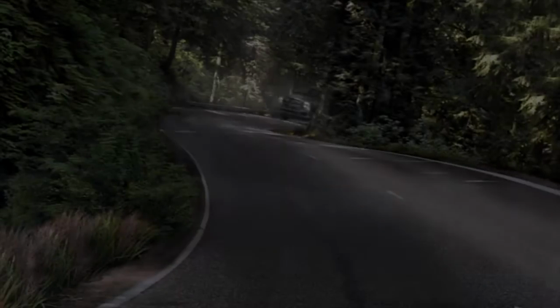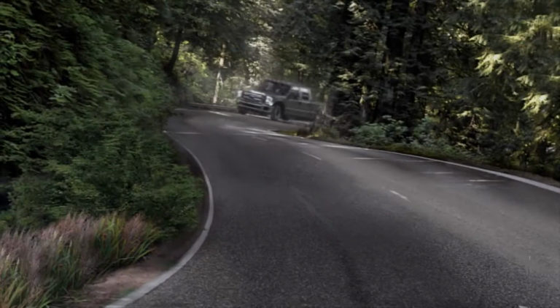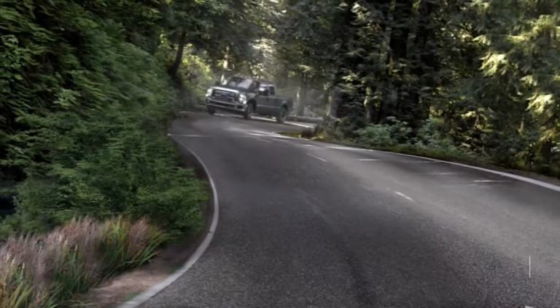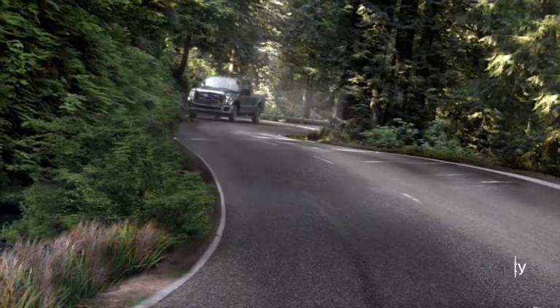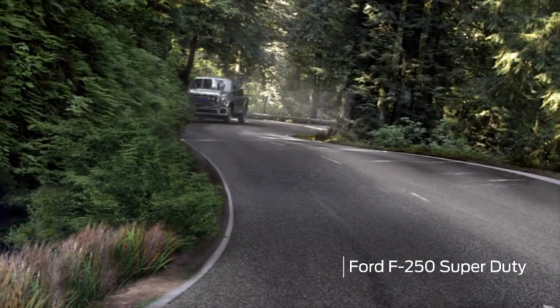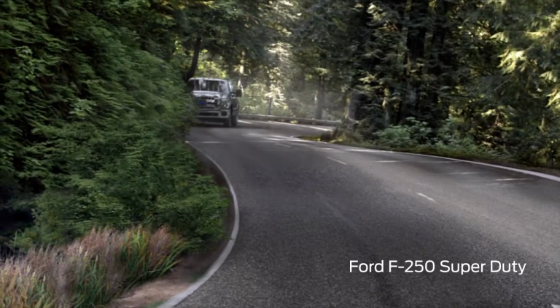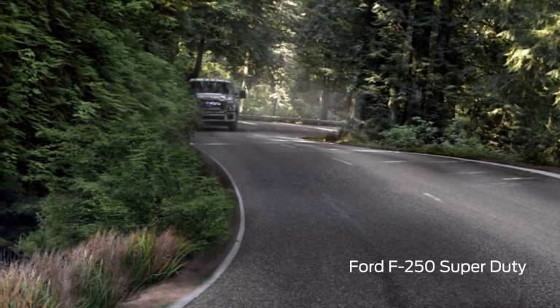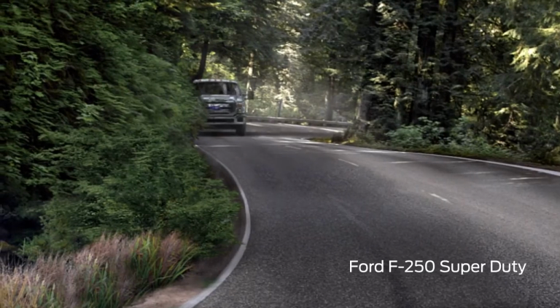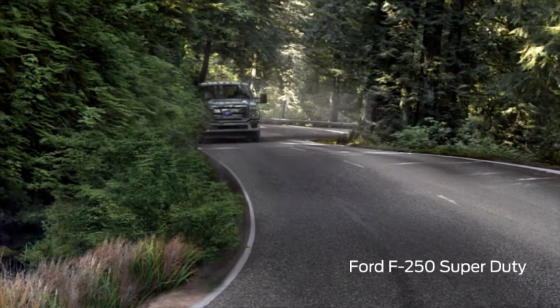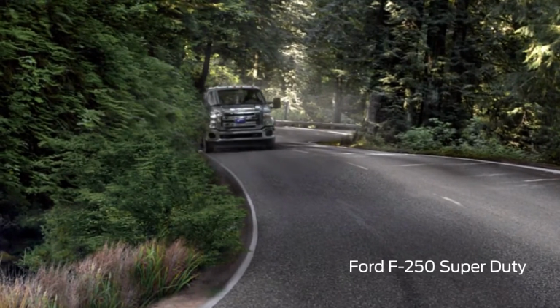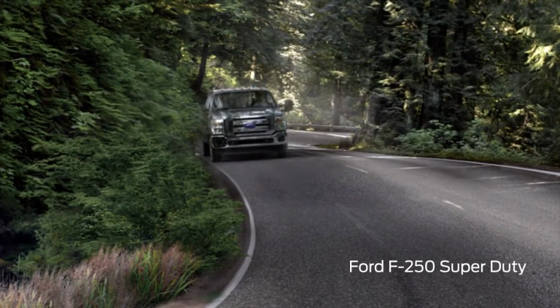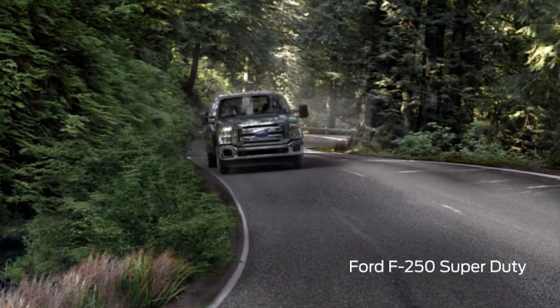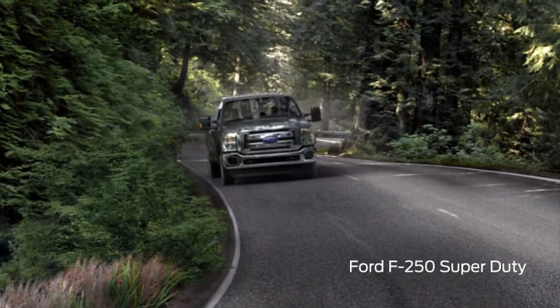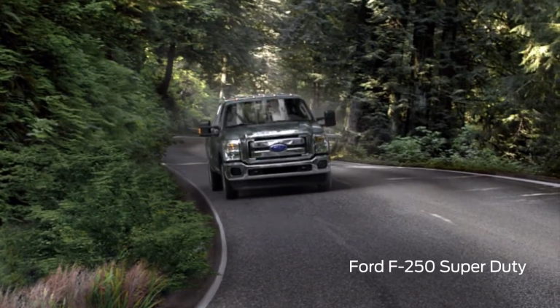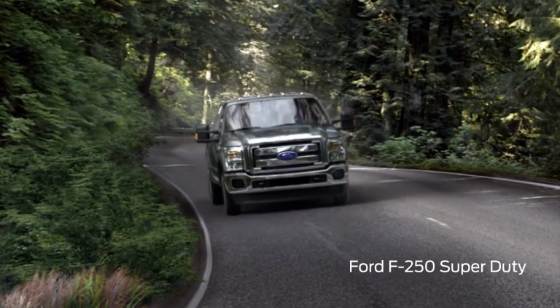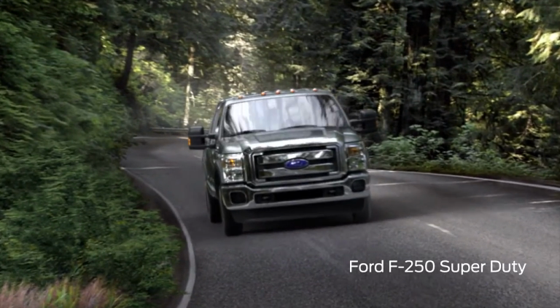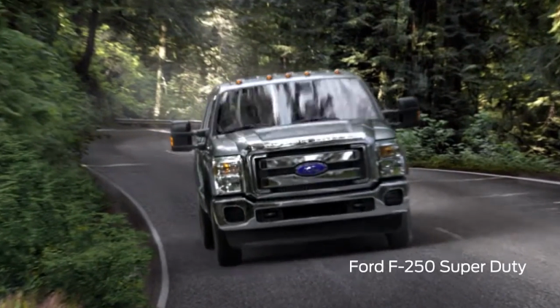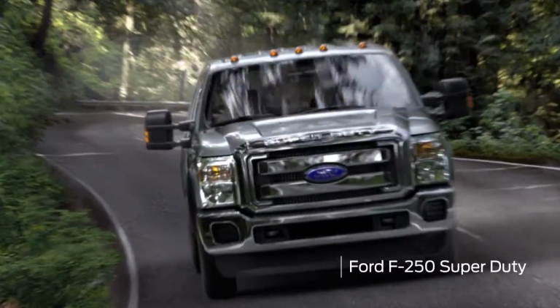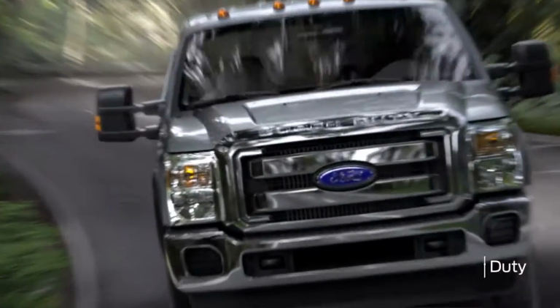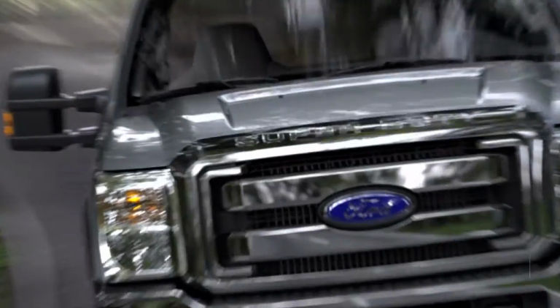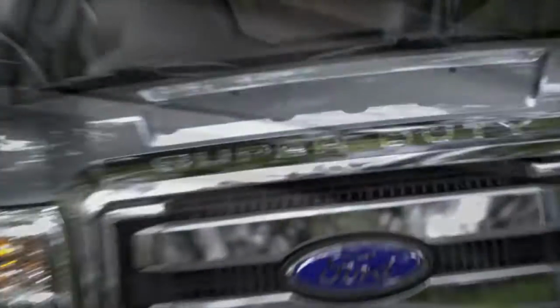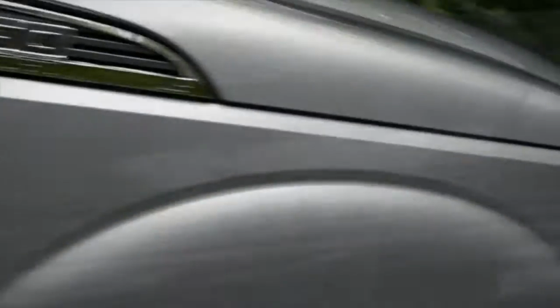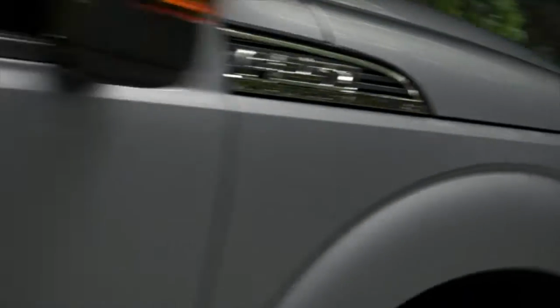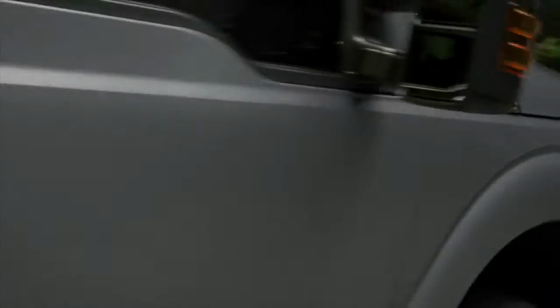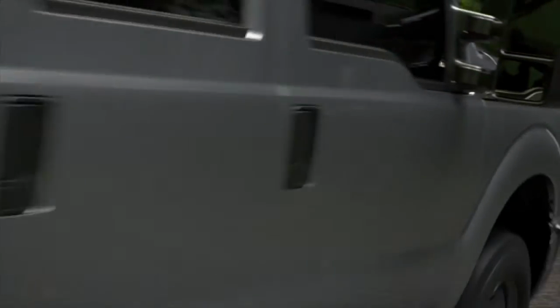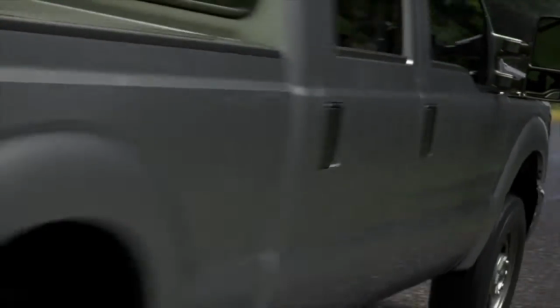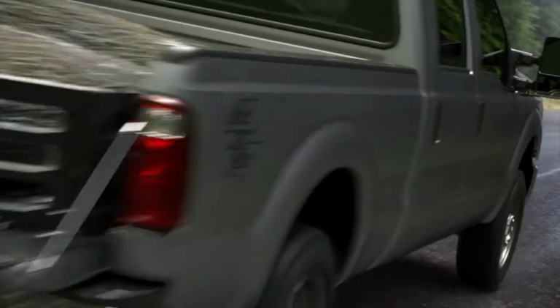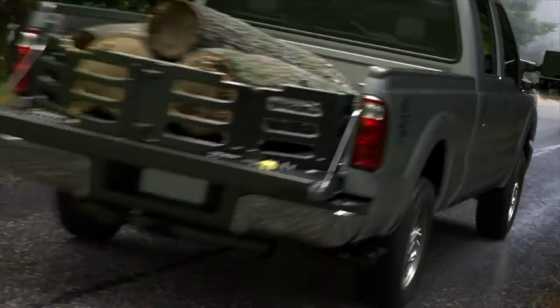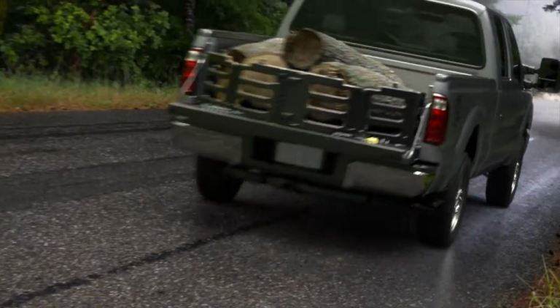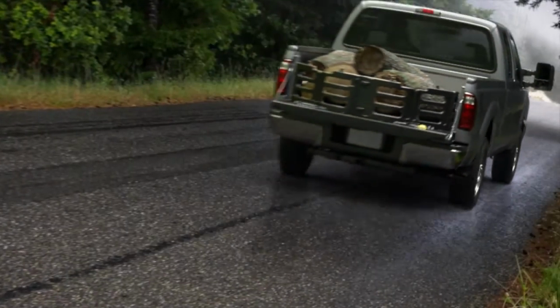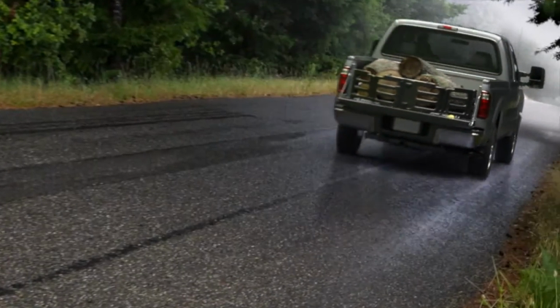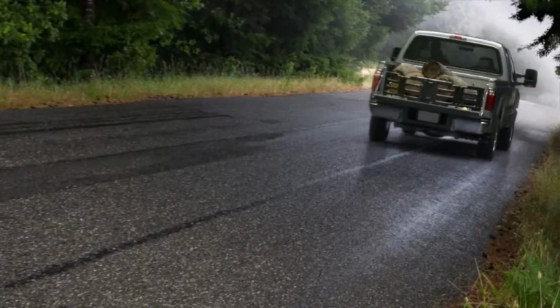The Ford F-250 Super Duty is the automaker's heavy-duty truck. It's larger and more capable than the F-150. Competitors include the Chevrolet Silverado 2500, GMC Sierra 2500, and Ram 2500.